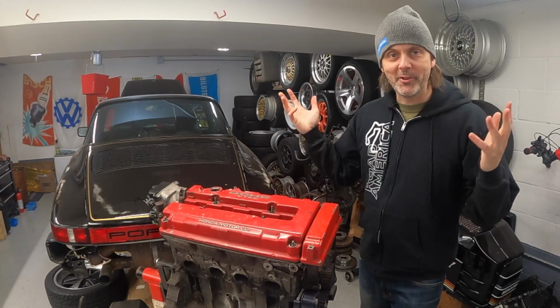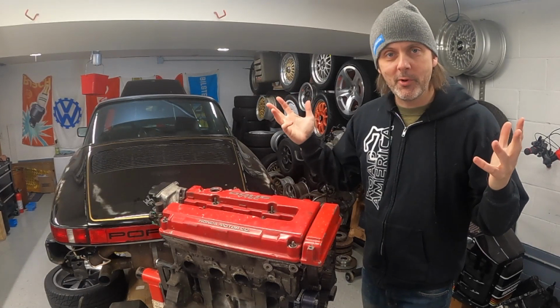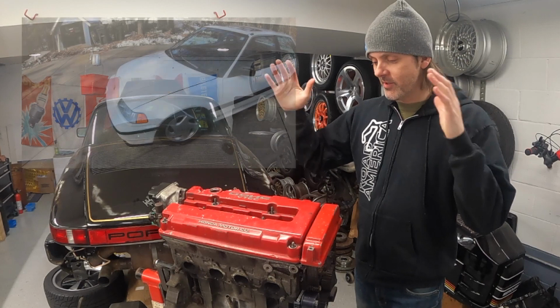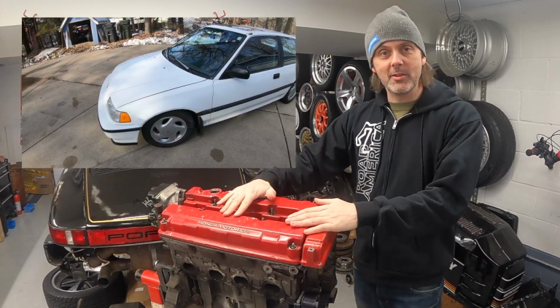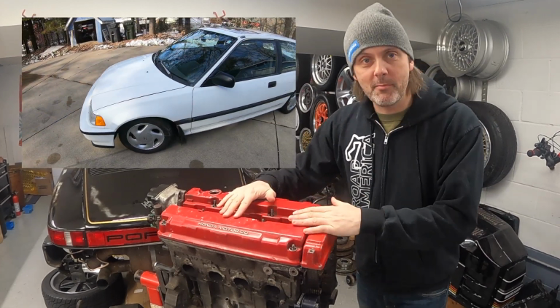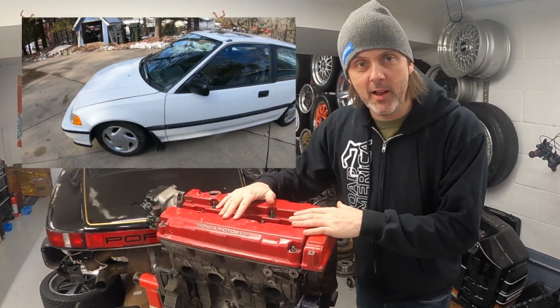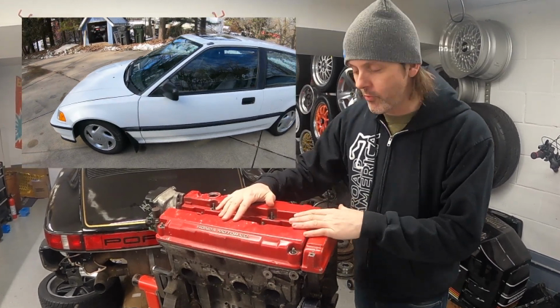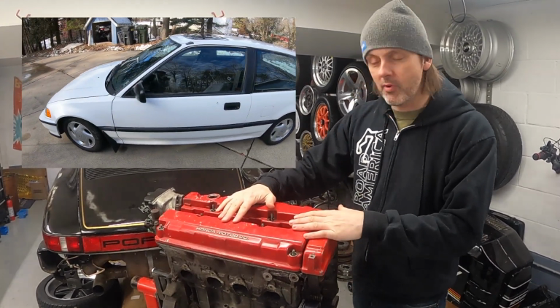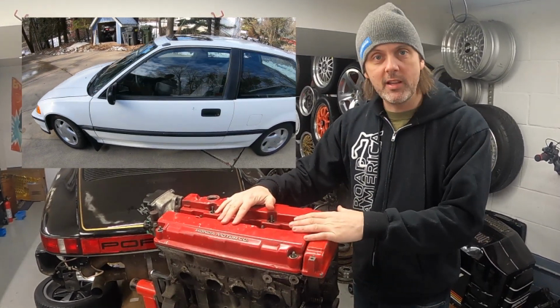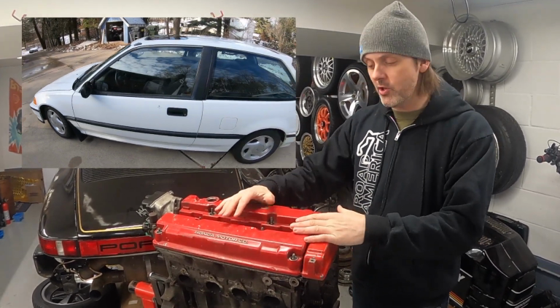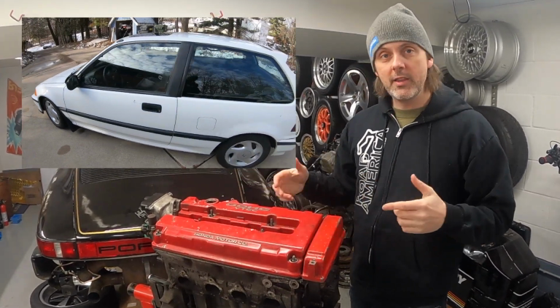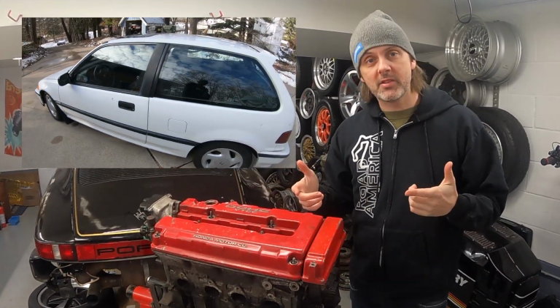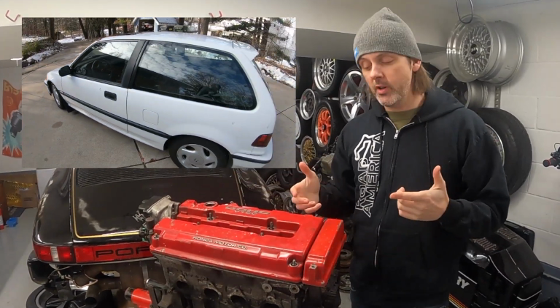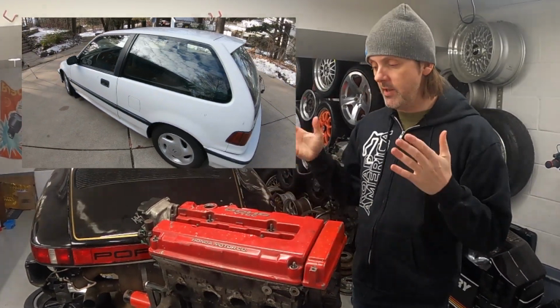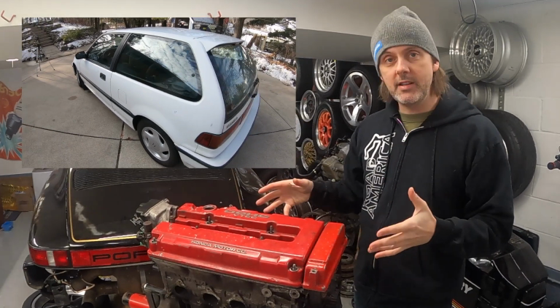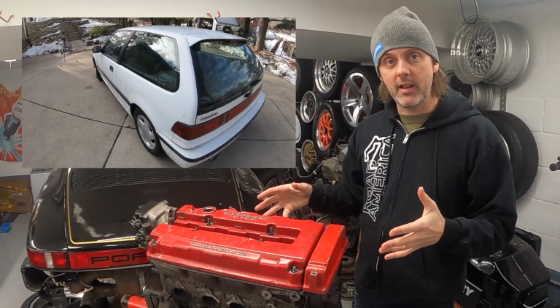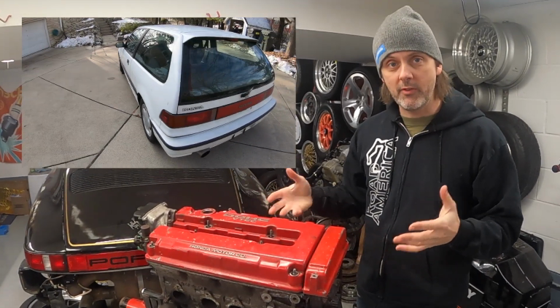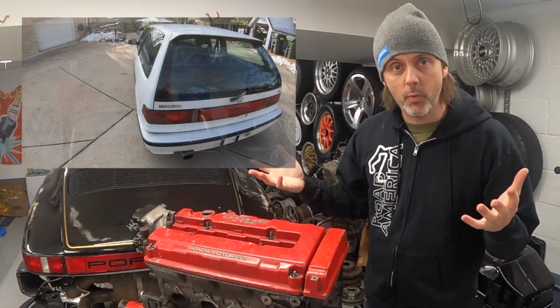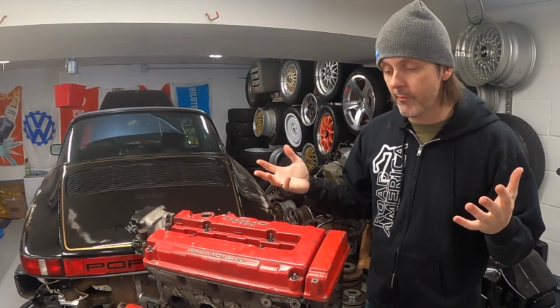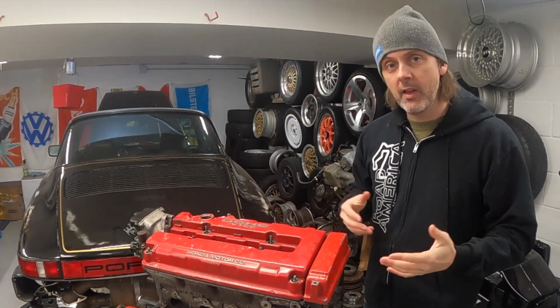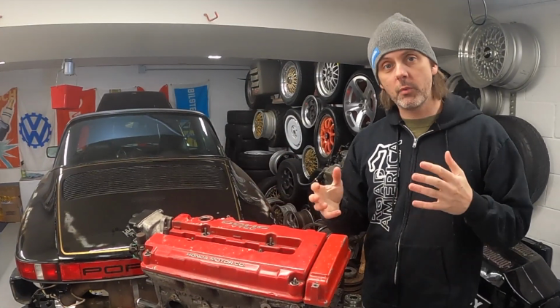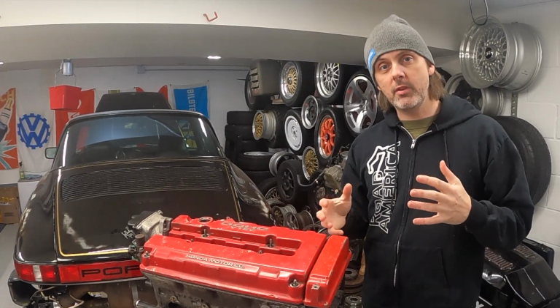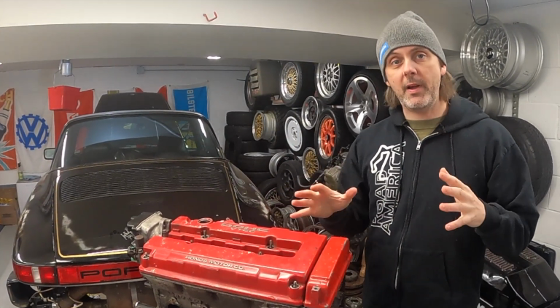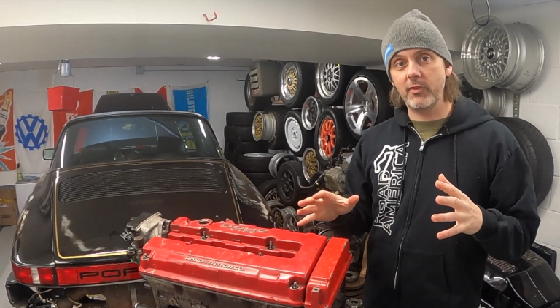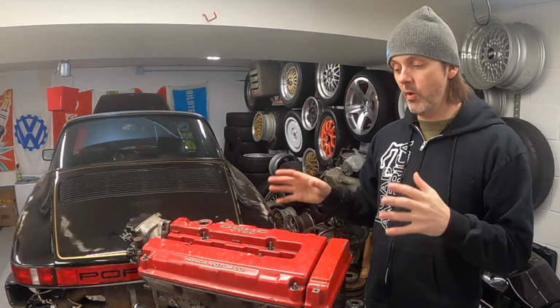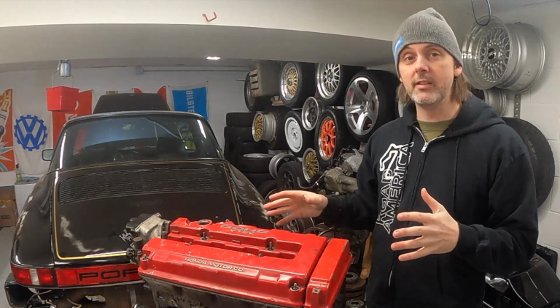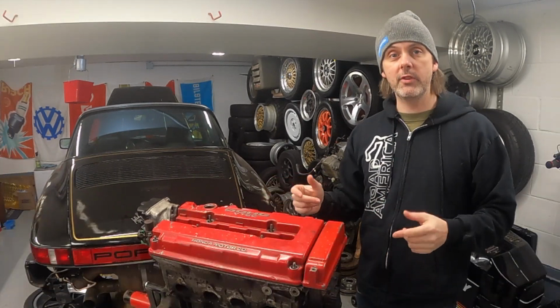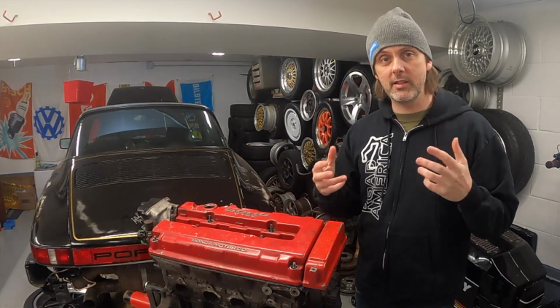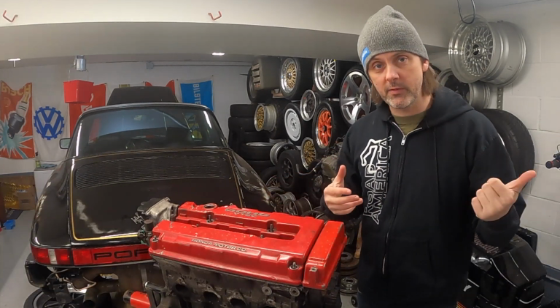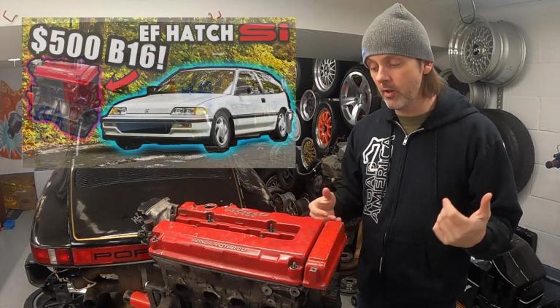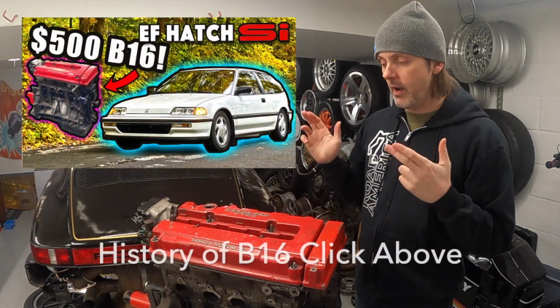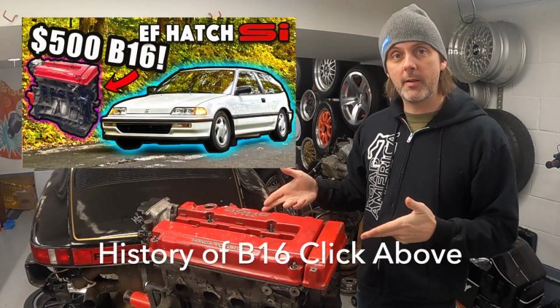Welcome back! Still stoked about my new engine for my project EF hatch. In this episode we are going to be IDing this engine, trying to figure out where it came from, and then we're going to be doing an inspection to figure out what it needs. If you haven't seen the previous video, I picked up this B16 for $500.